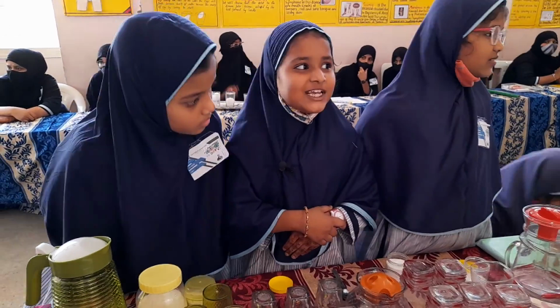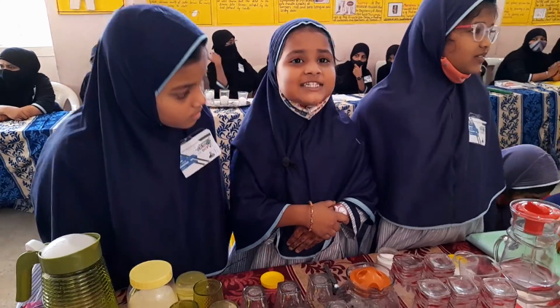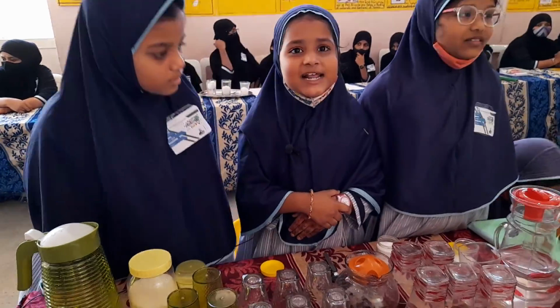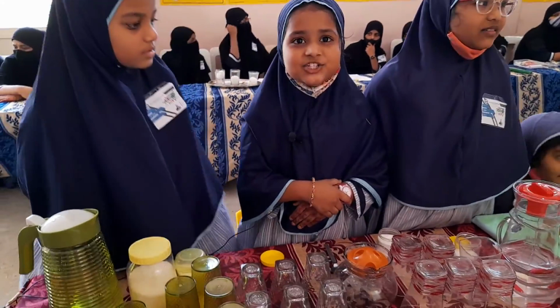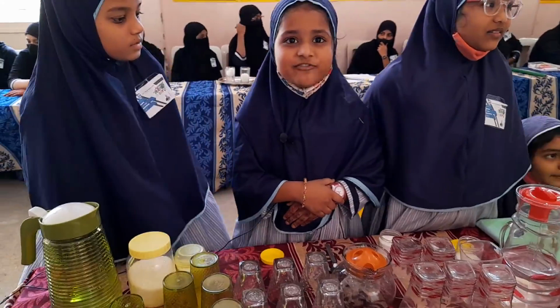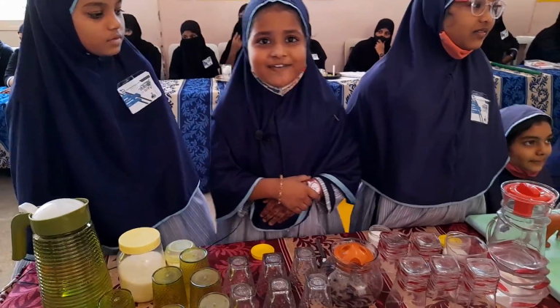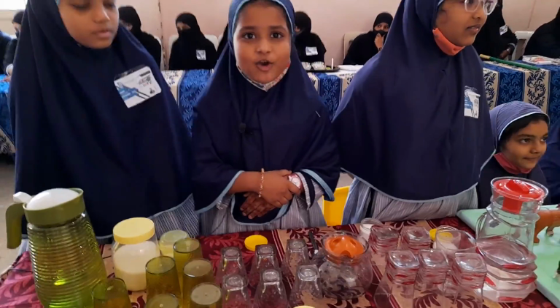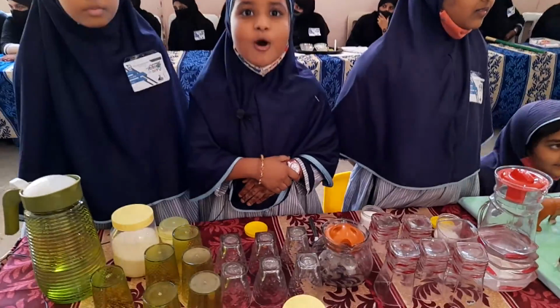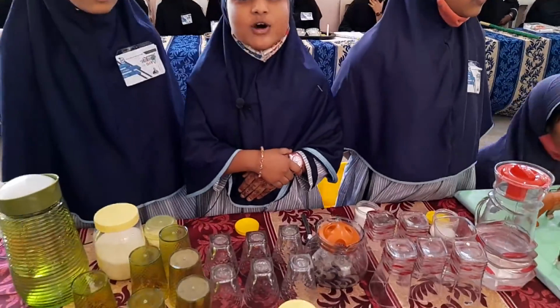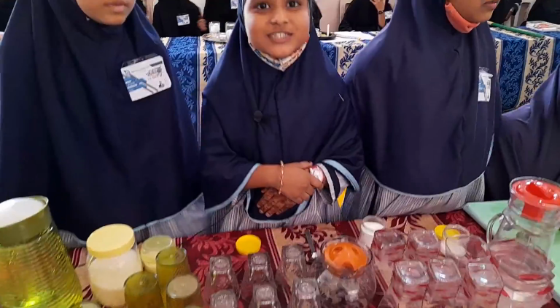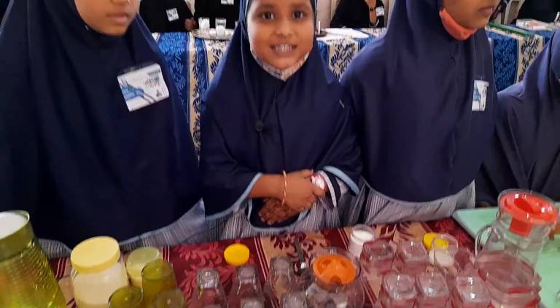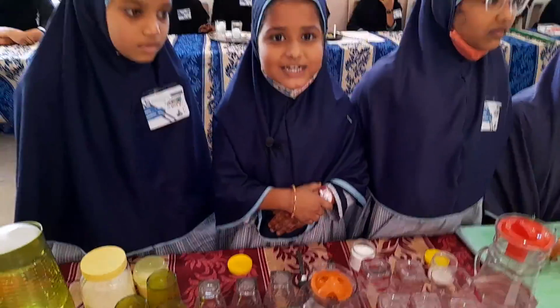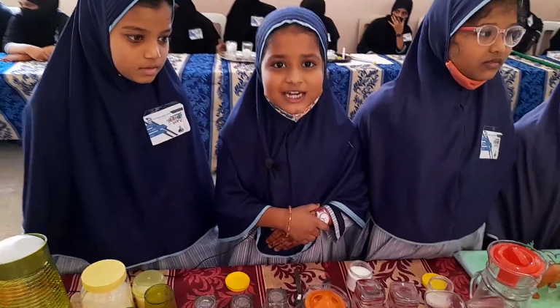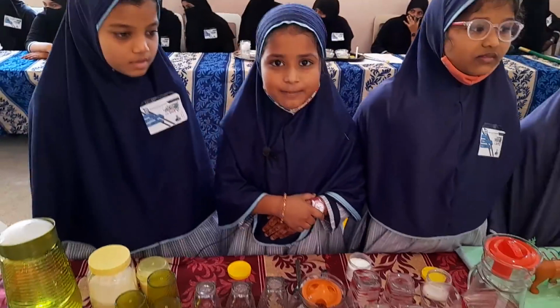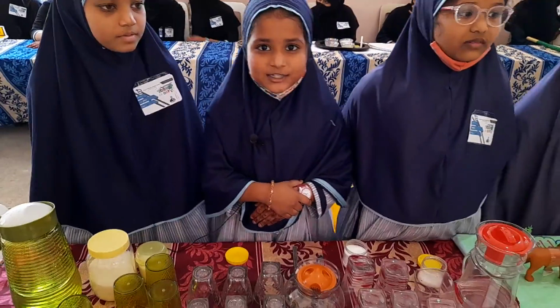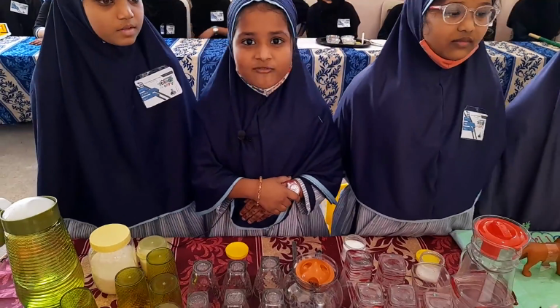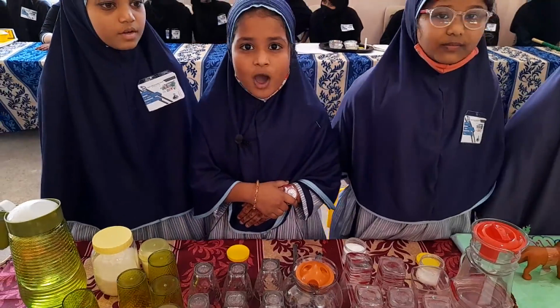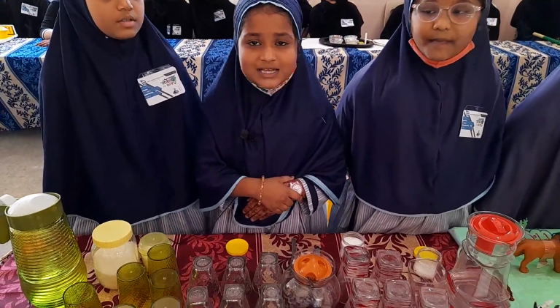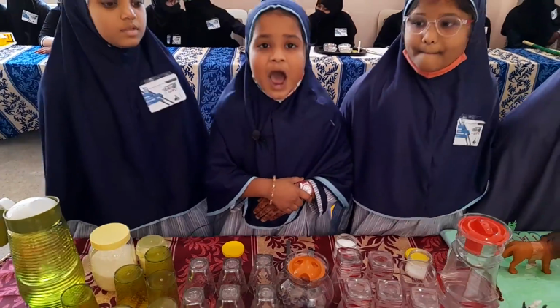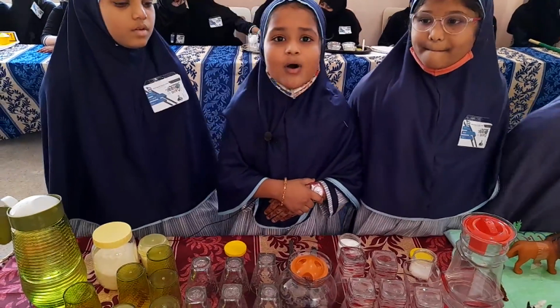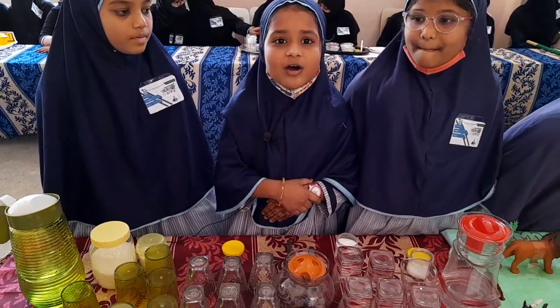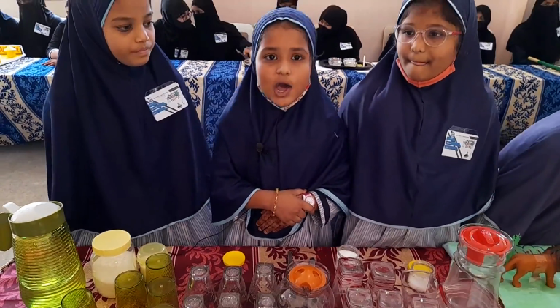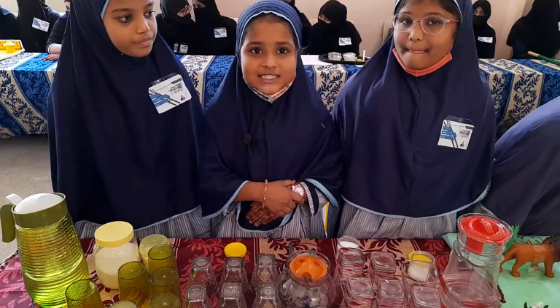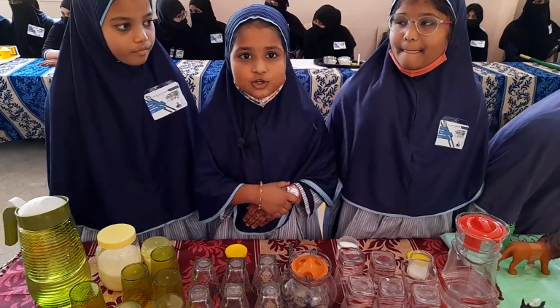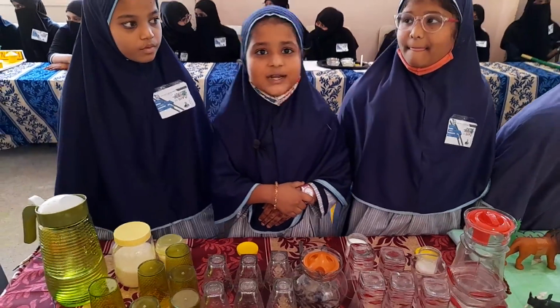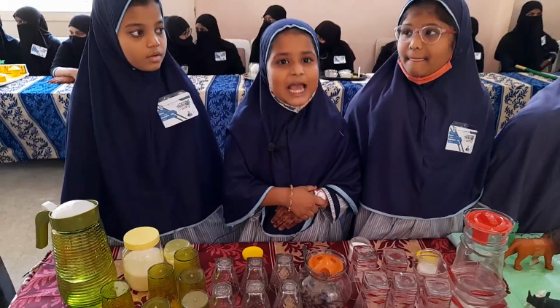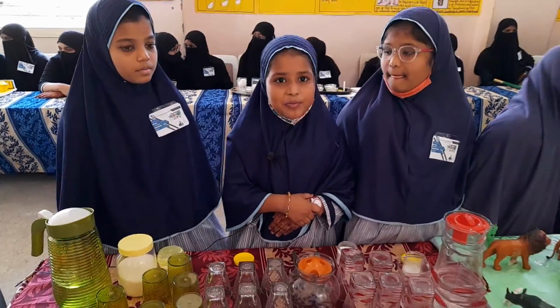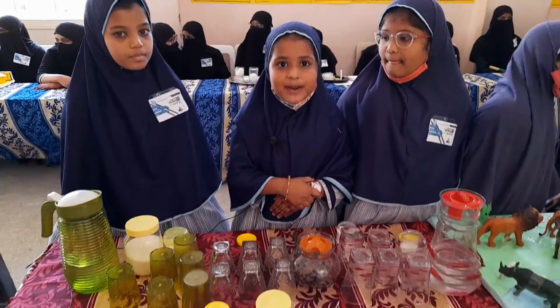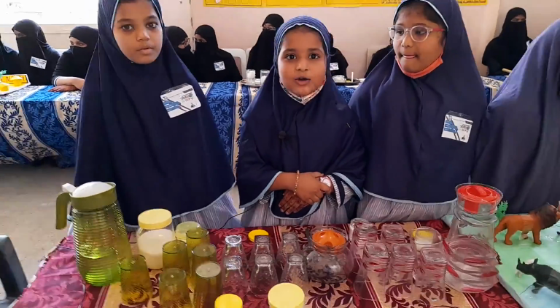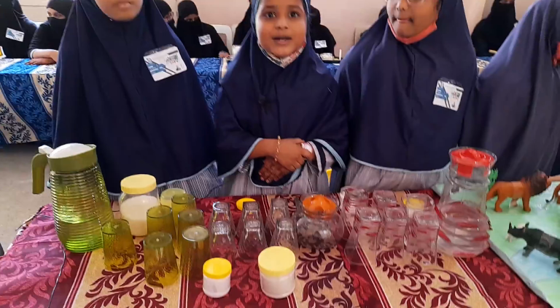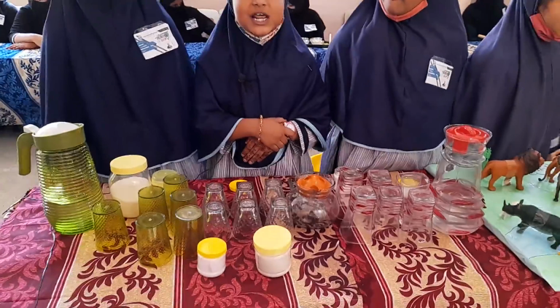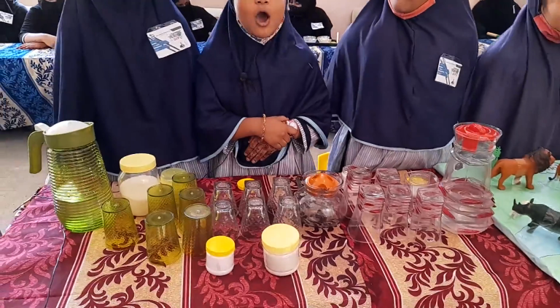First aid kits are essential for every home. Most first aid kits contain packets of ORS. However, ORS solution can also be prepared at home. Let's learn how.